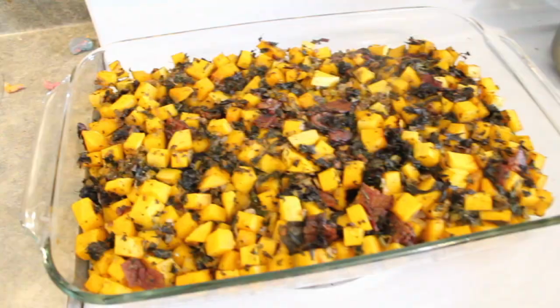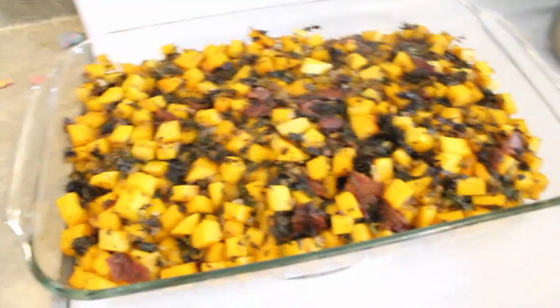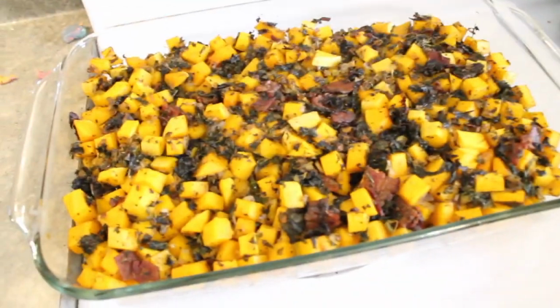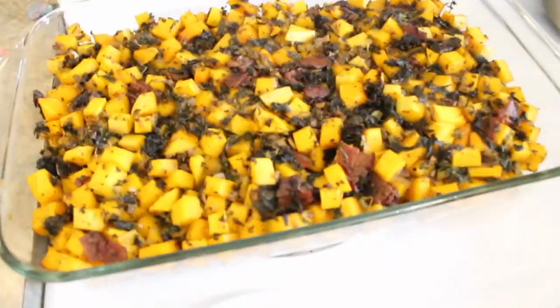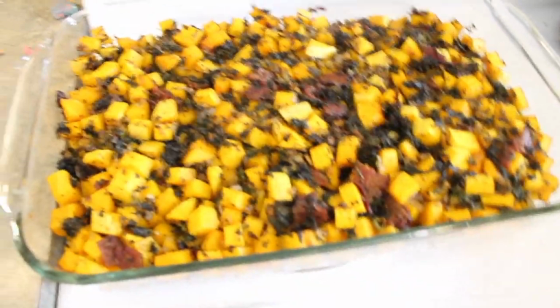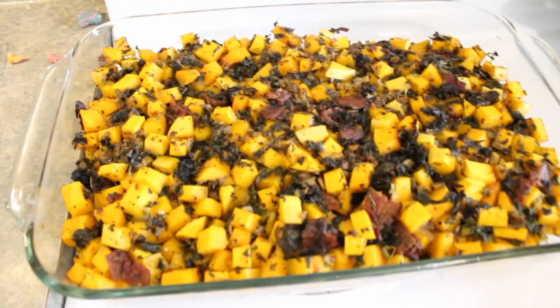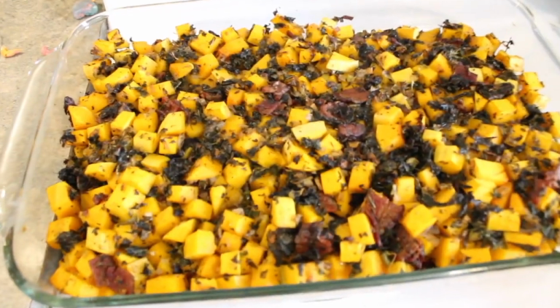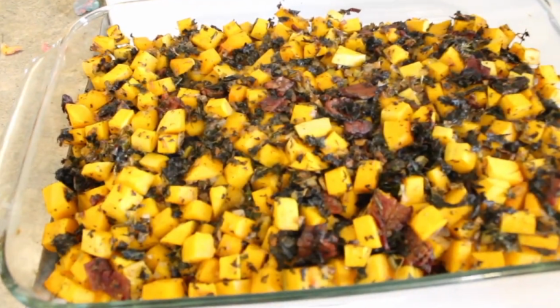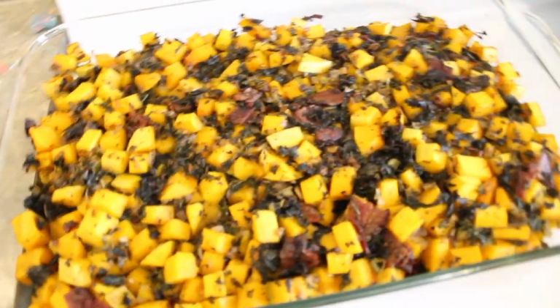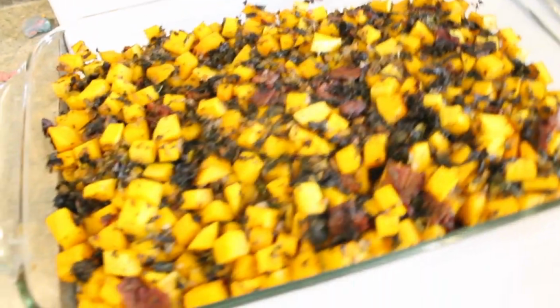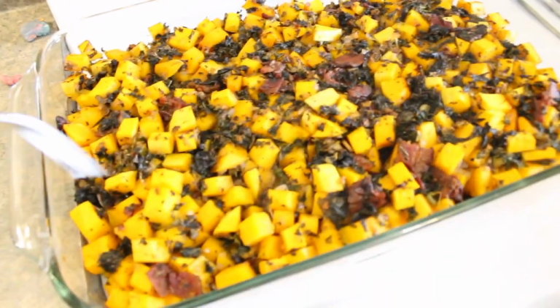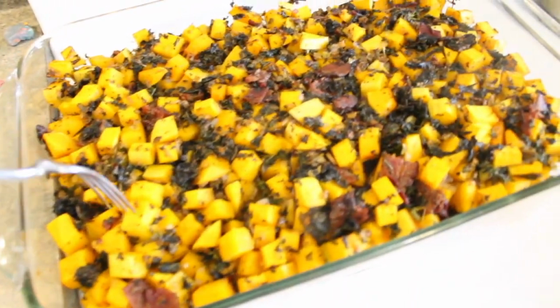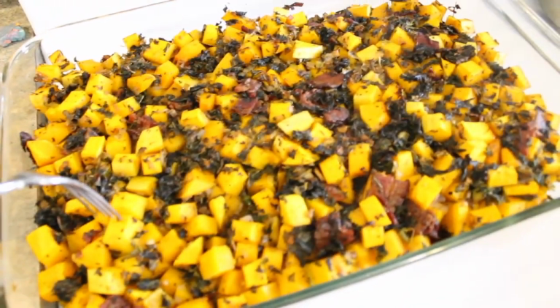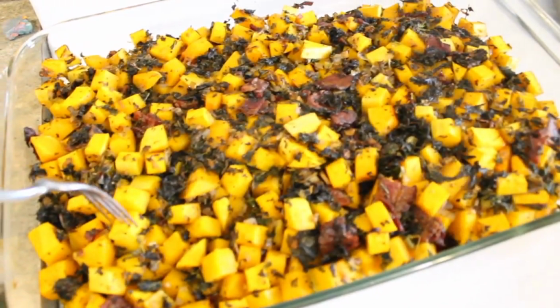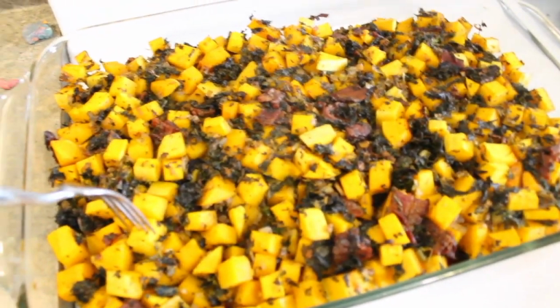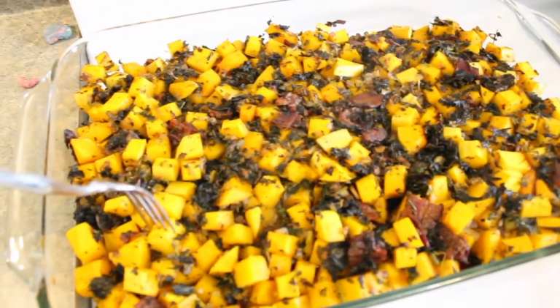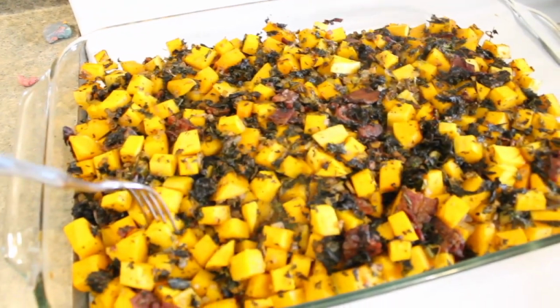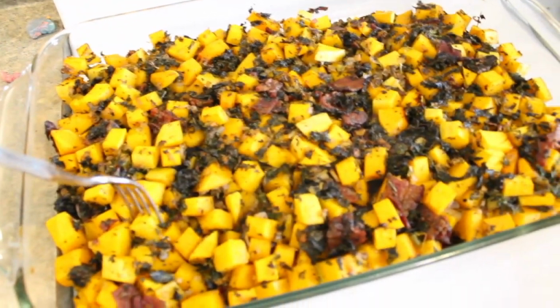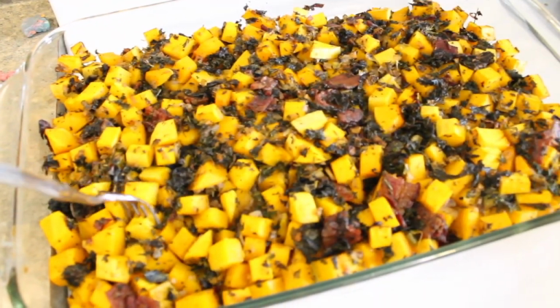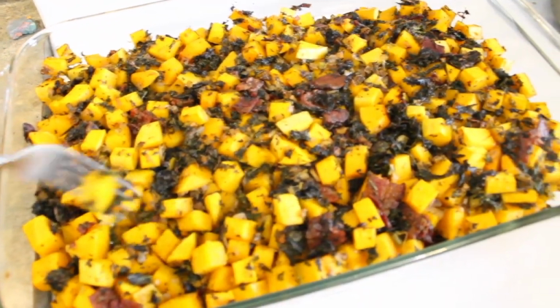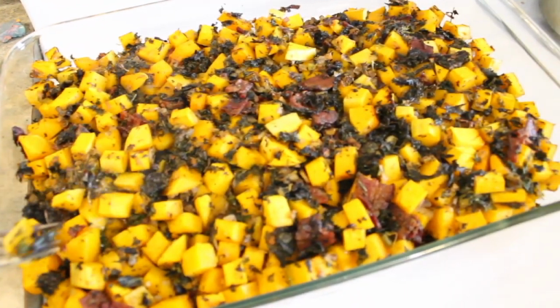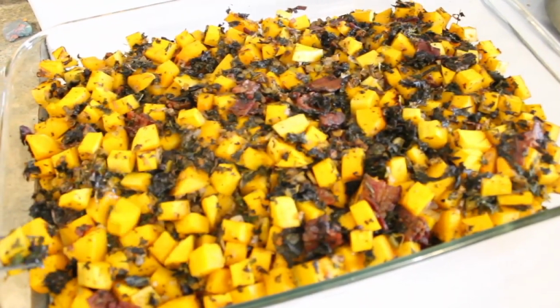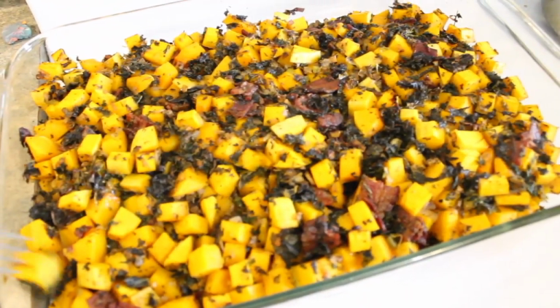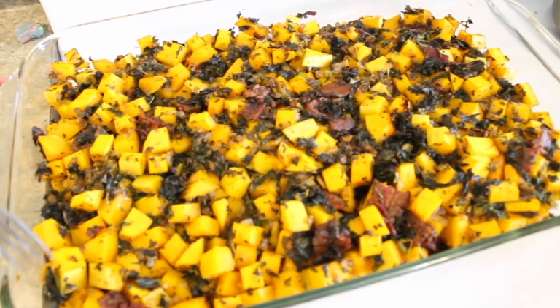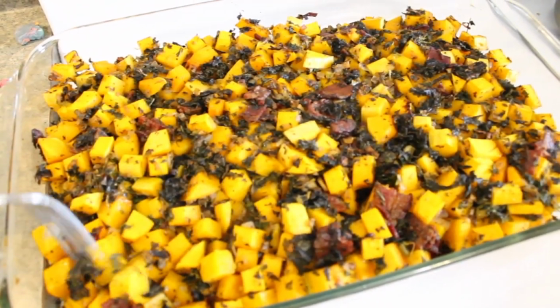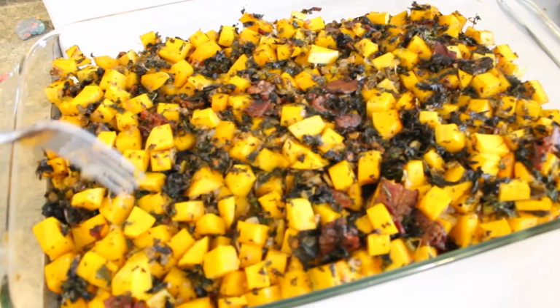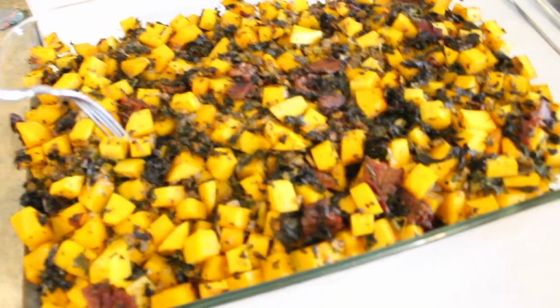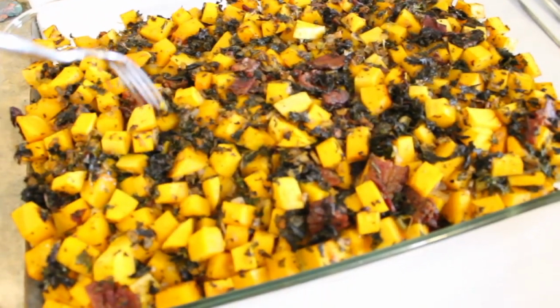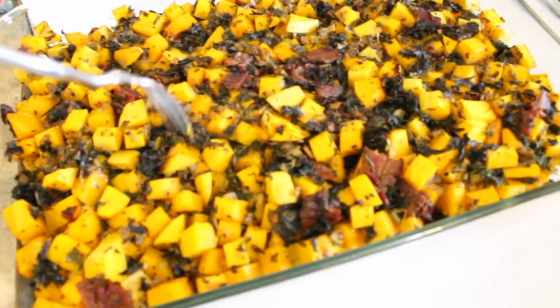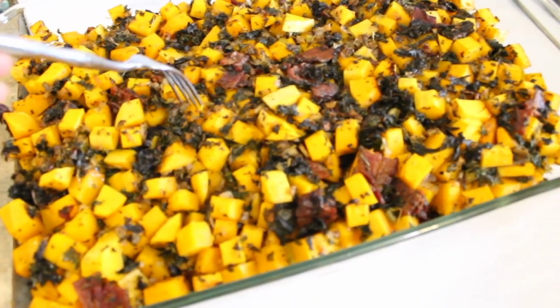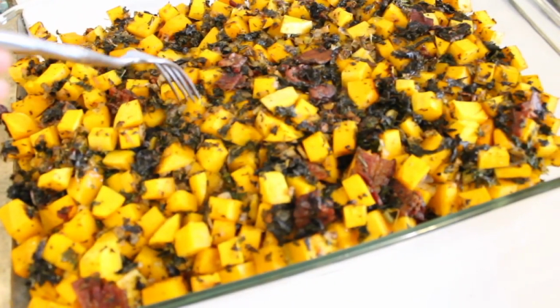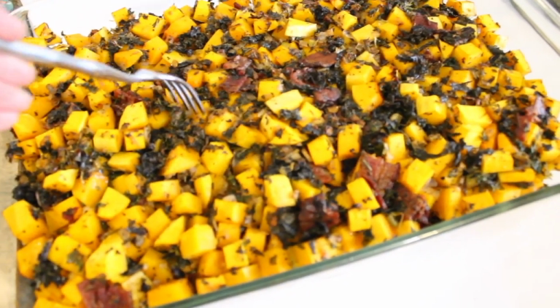The butternut squash casserole is done. The pieces are fork tender, so I'm going to get this cooling down on our back porch. And later we will add the toppings.